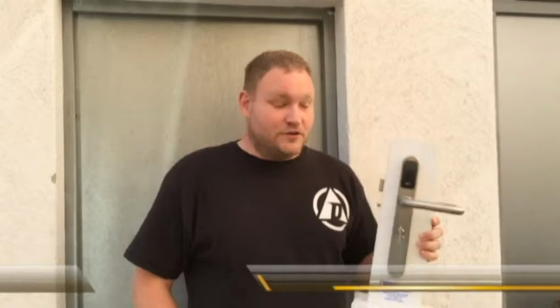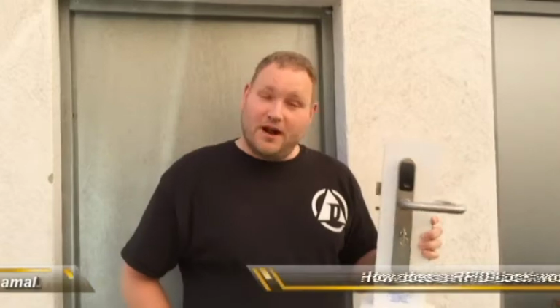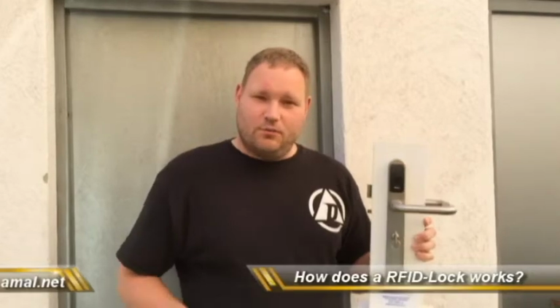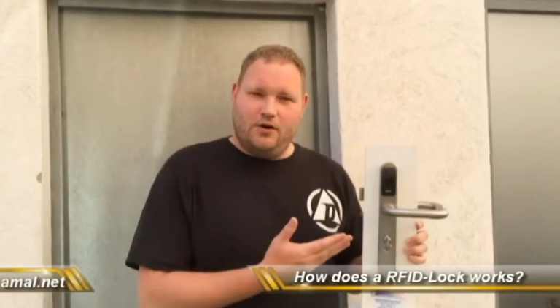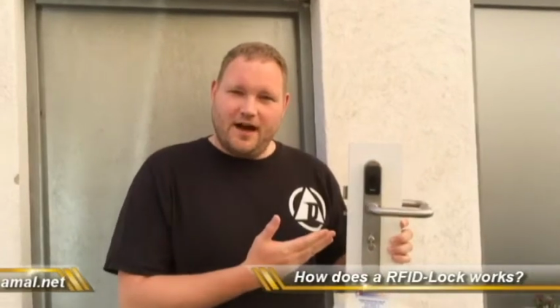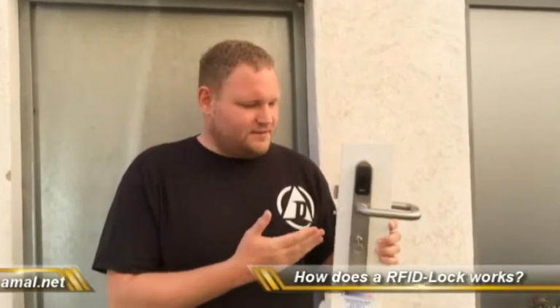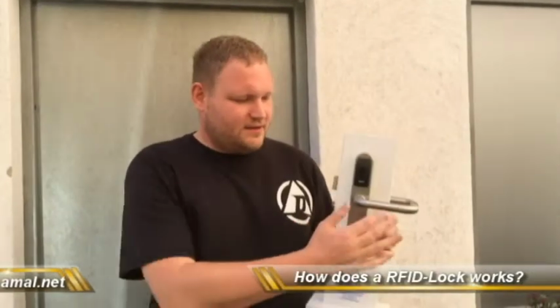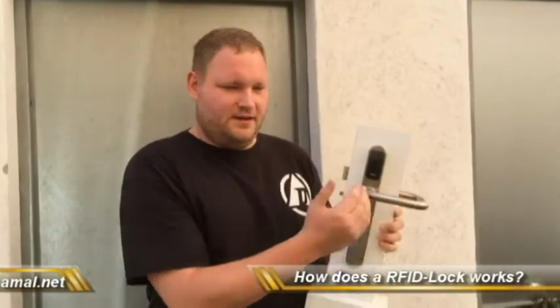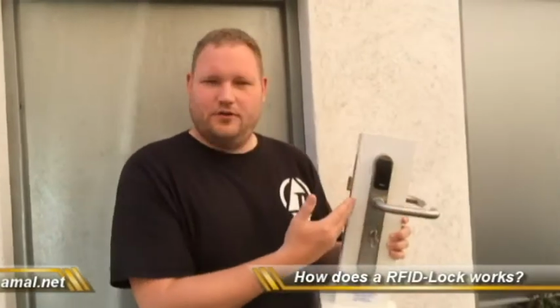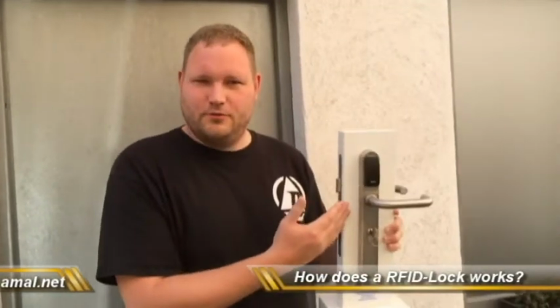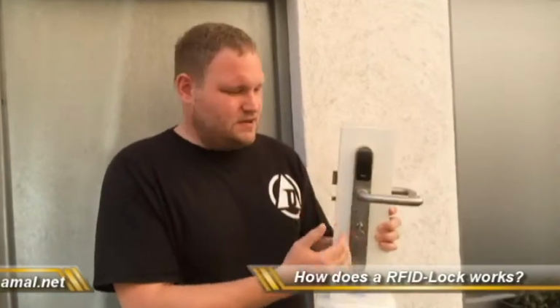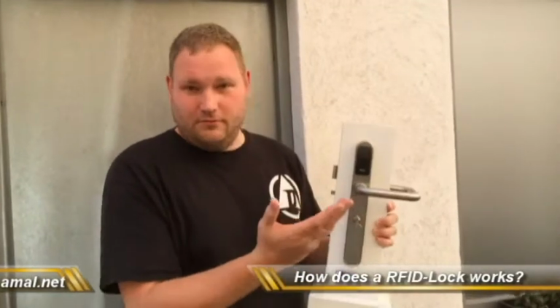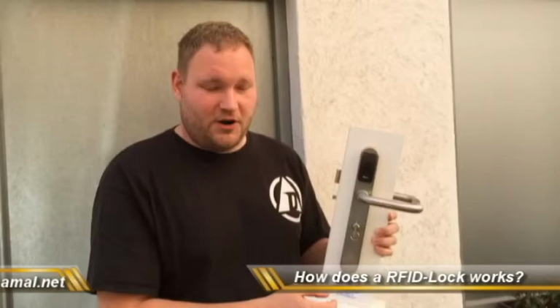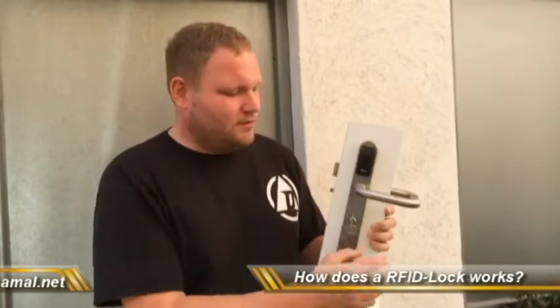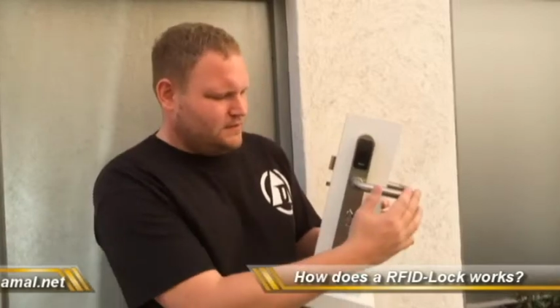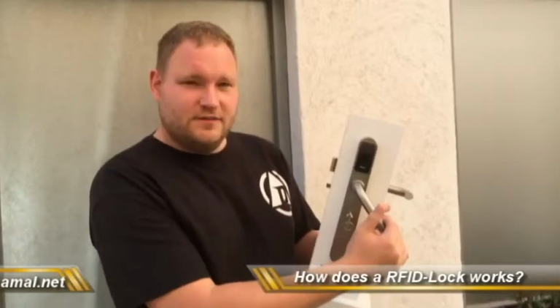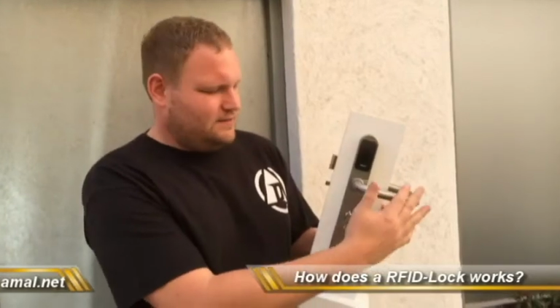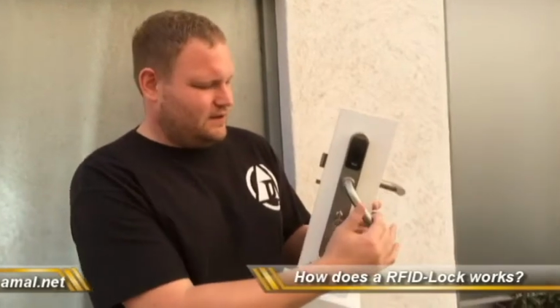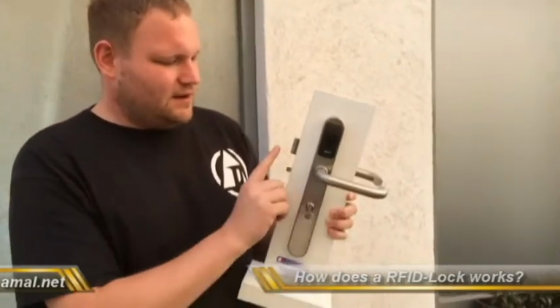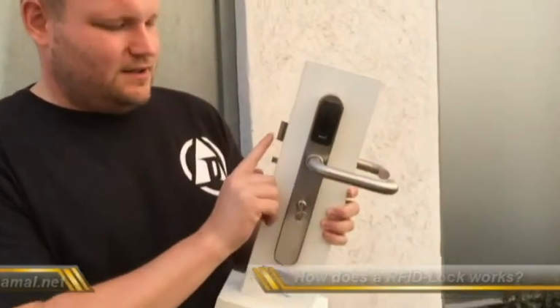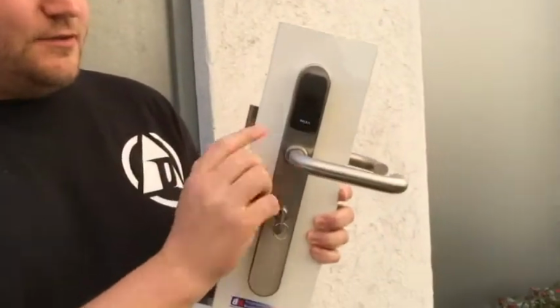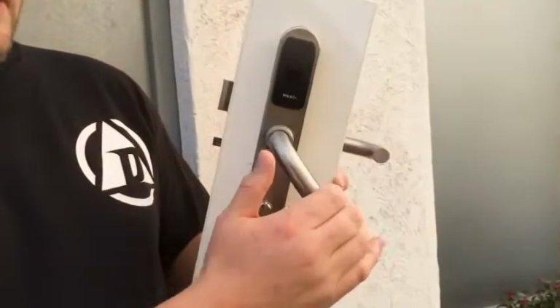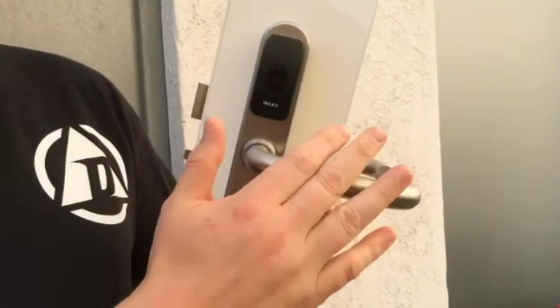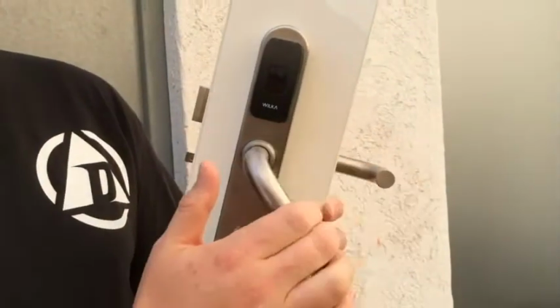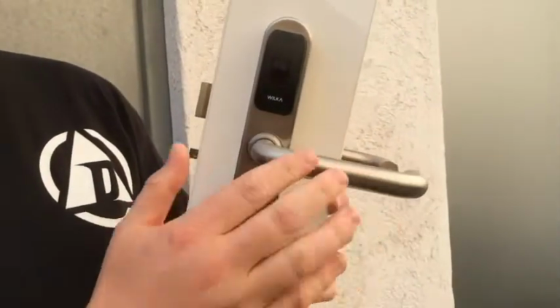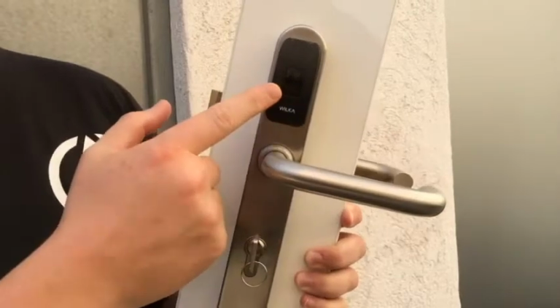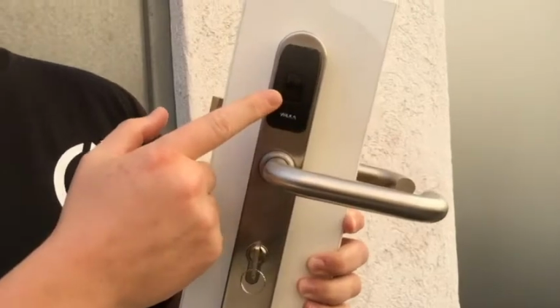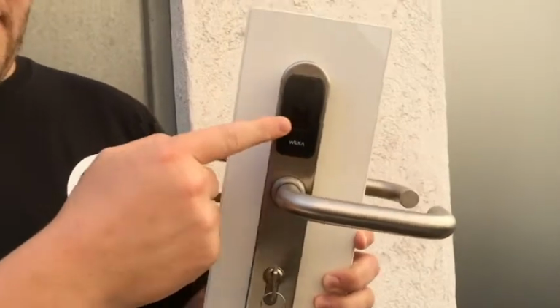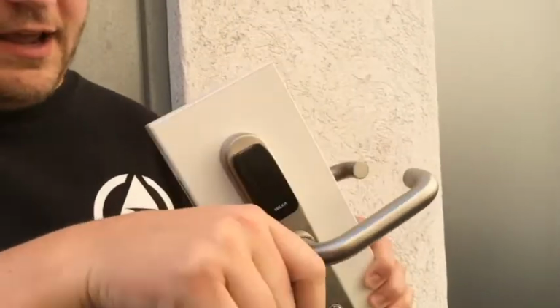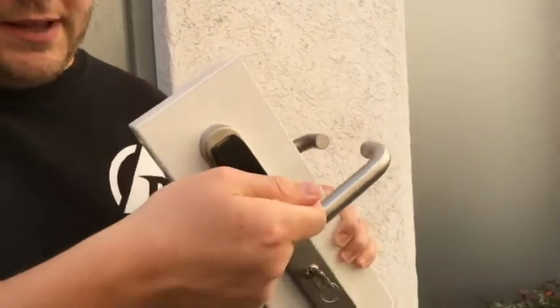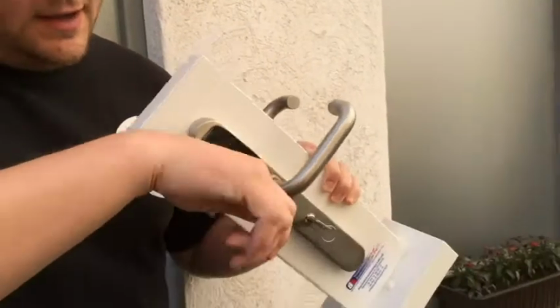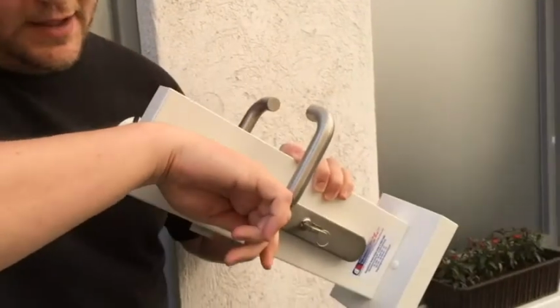Here we are with the Wilka hotel lock. This lock is used in hotel rooms around the EU and parts of the world. You can see it's locked — the strike here does not move — but the reader is here and I can place my implant.